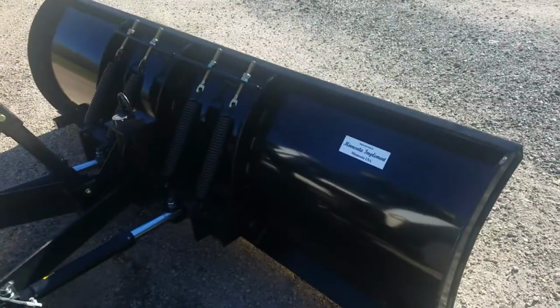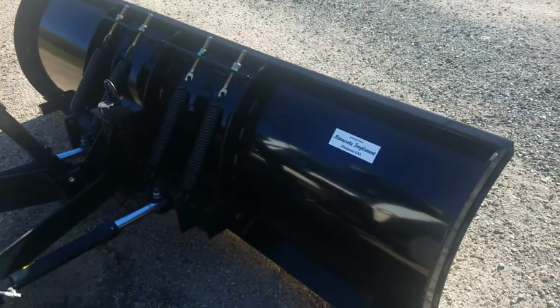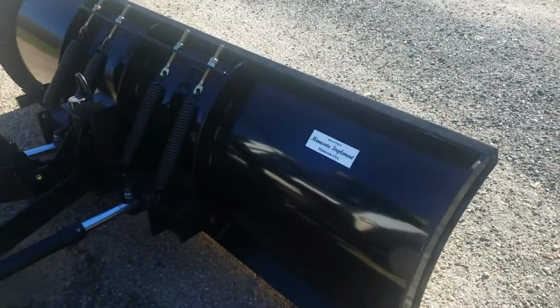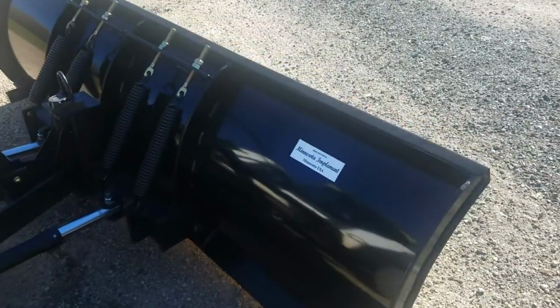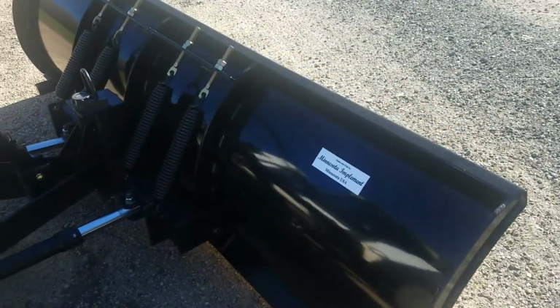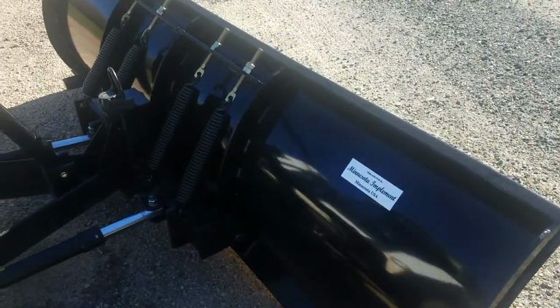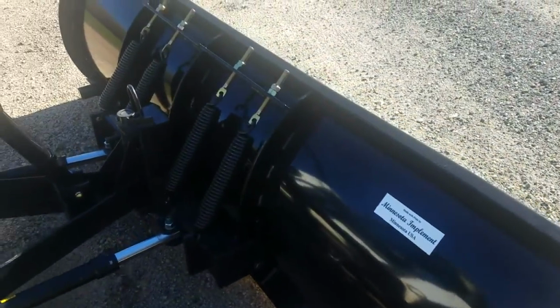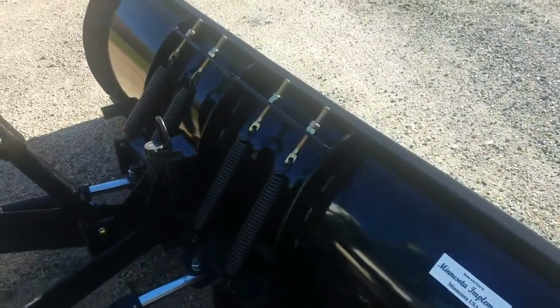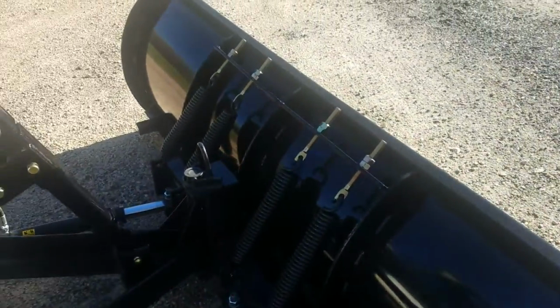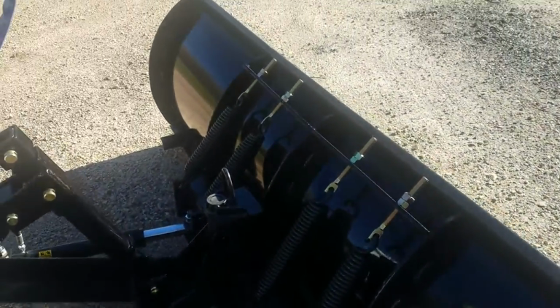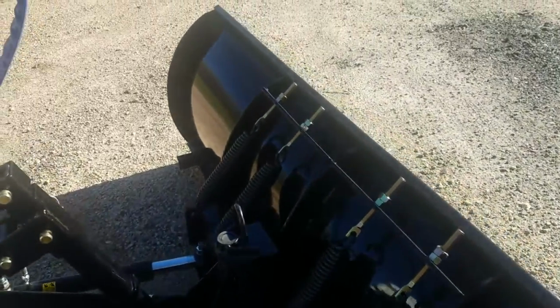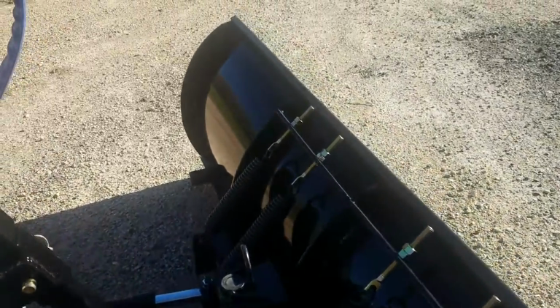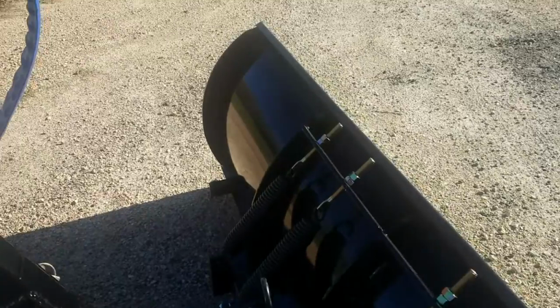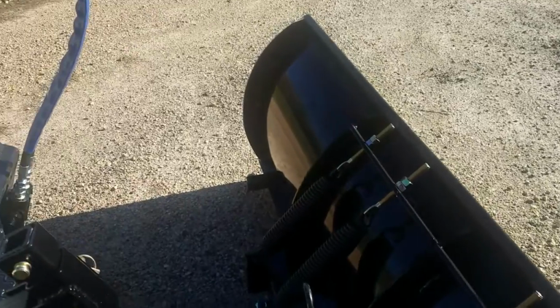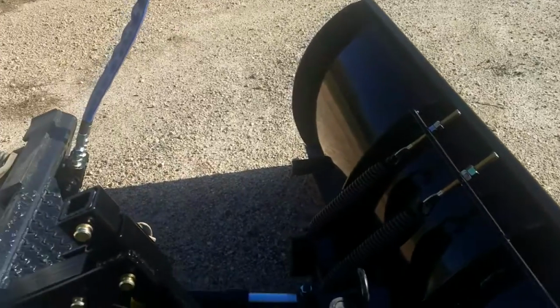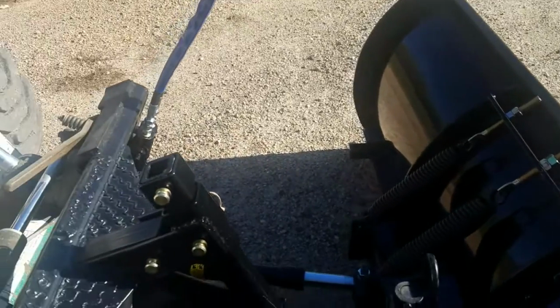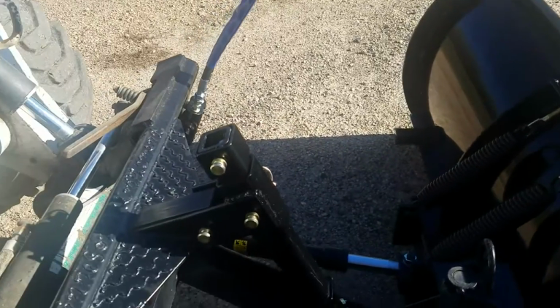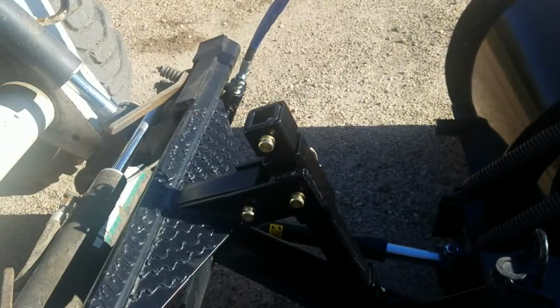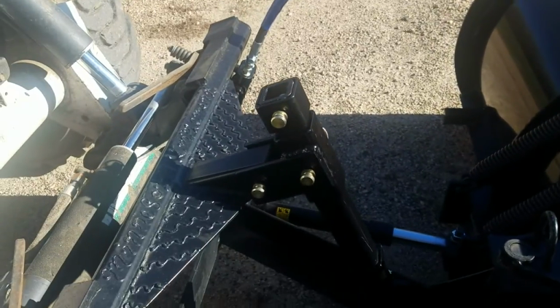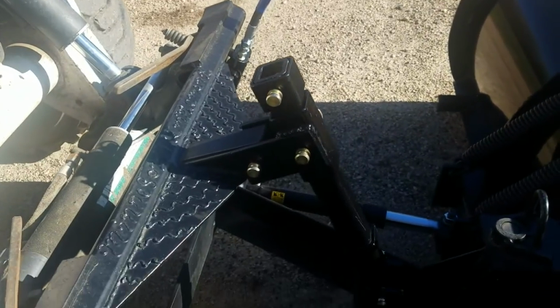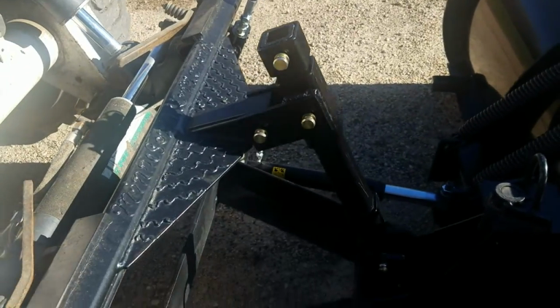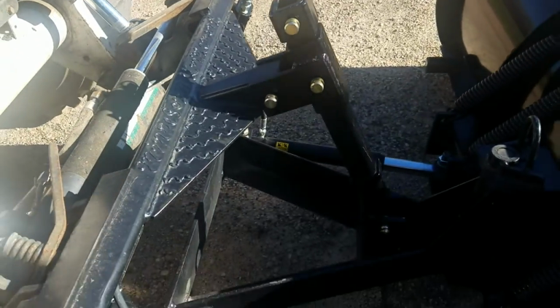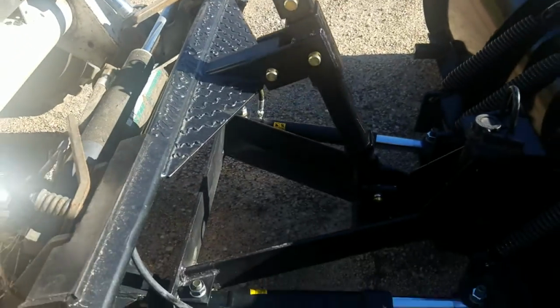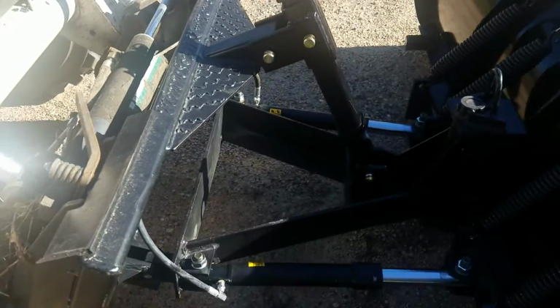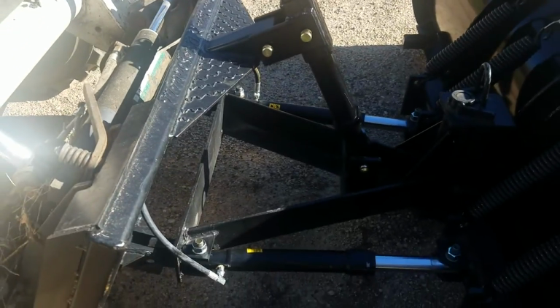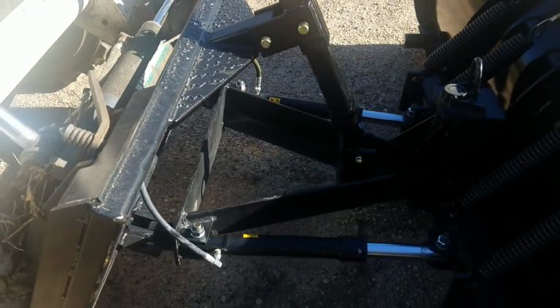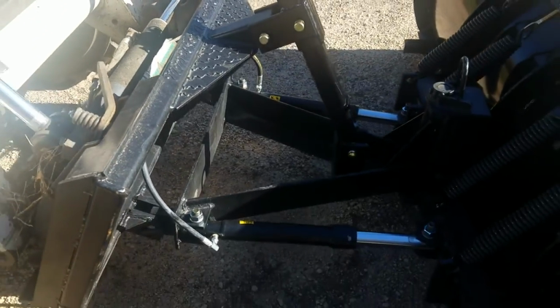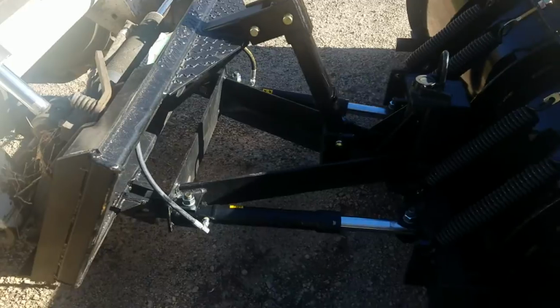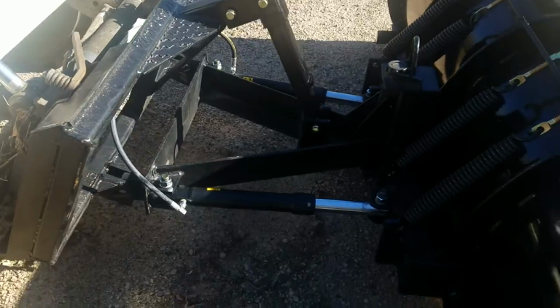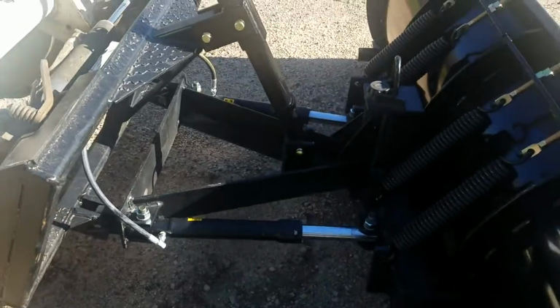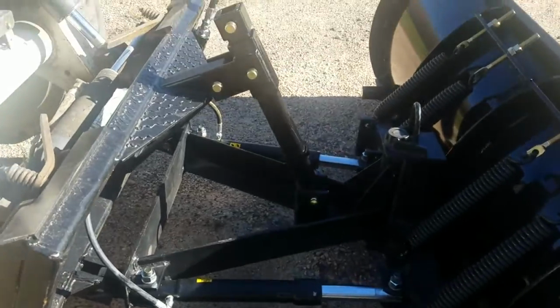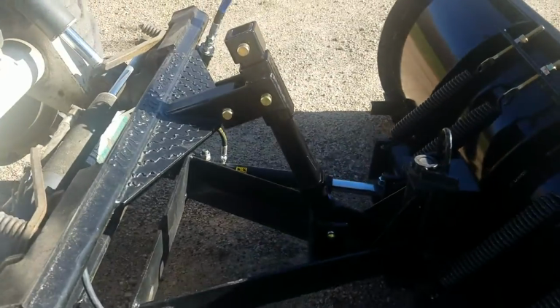I figured I would shoot a video of some of the features of our plow so you can get an idea of what it is and how it works. This is our floating plow.